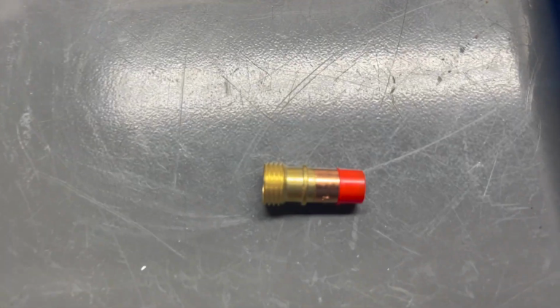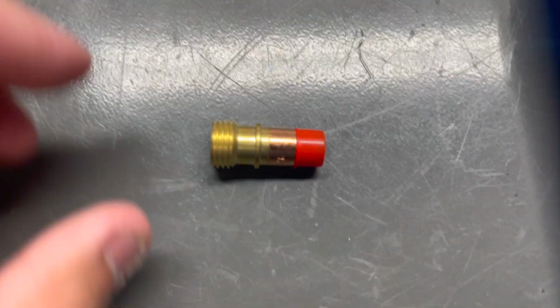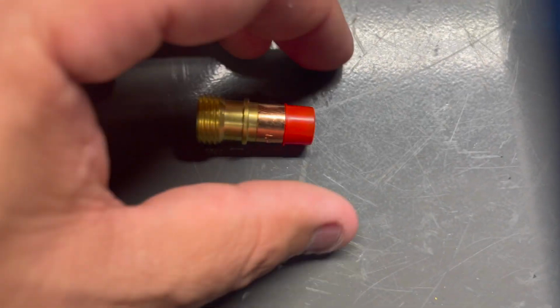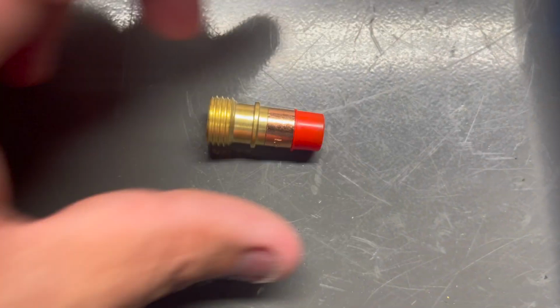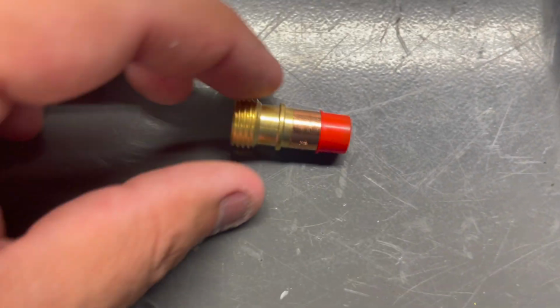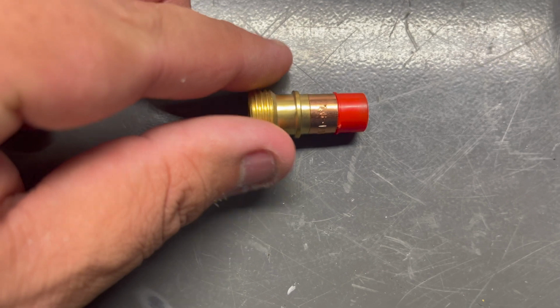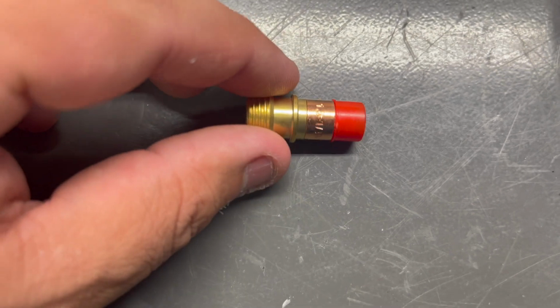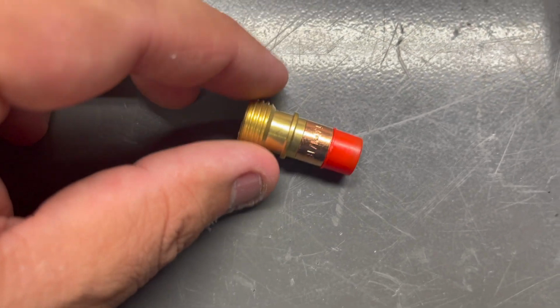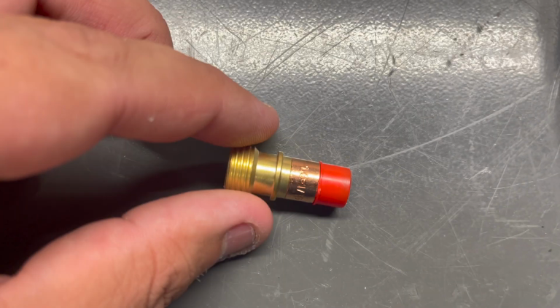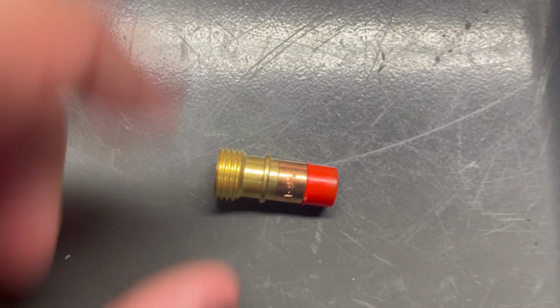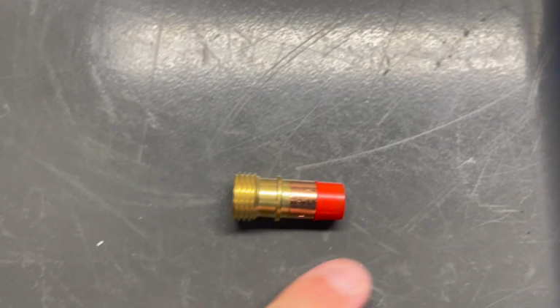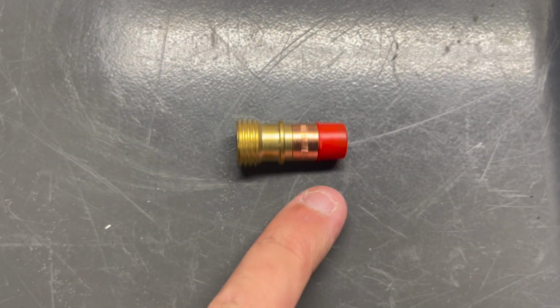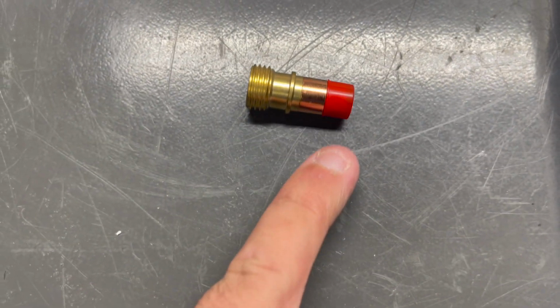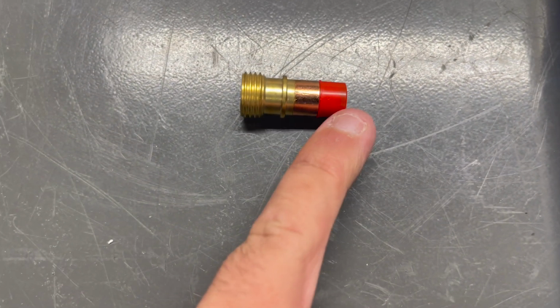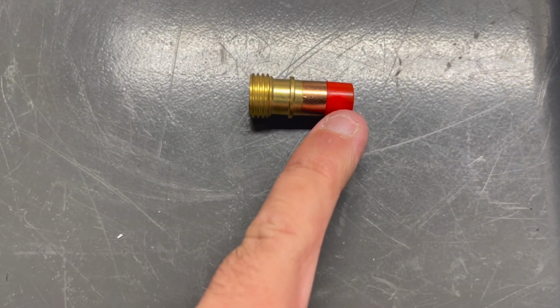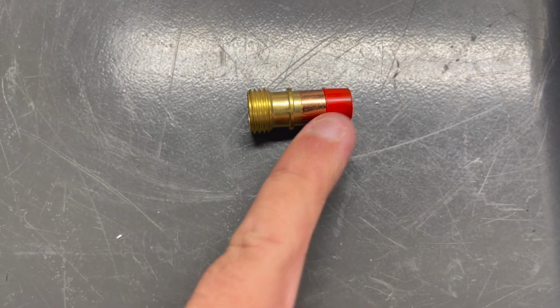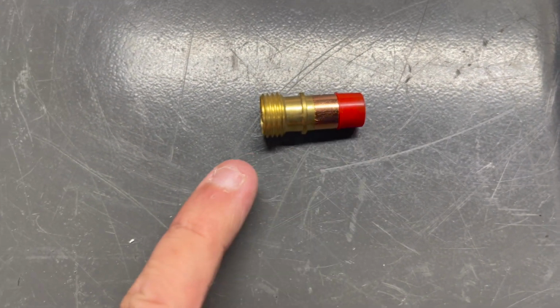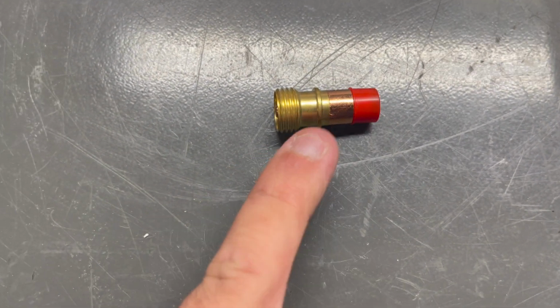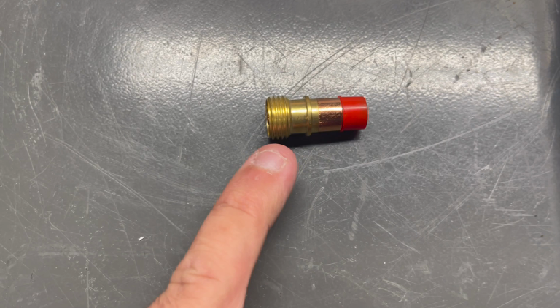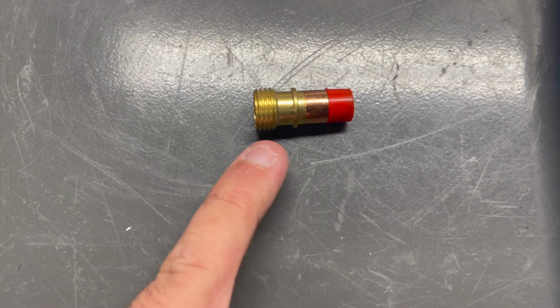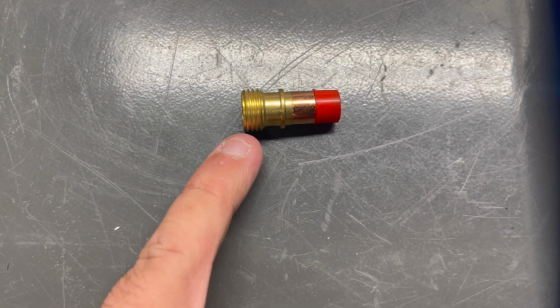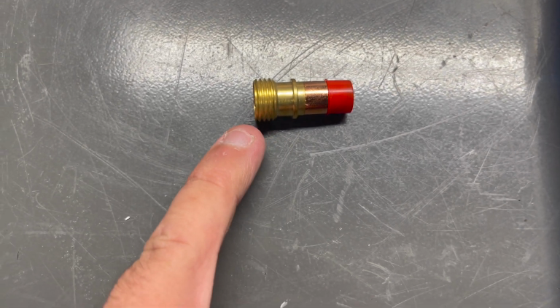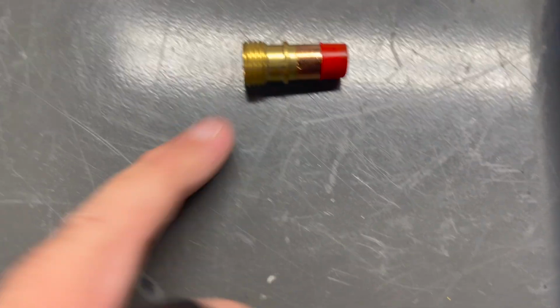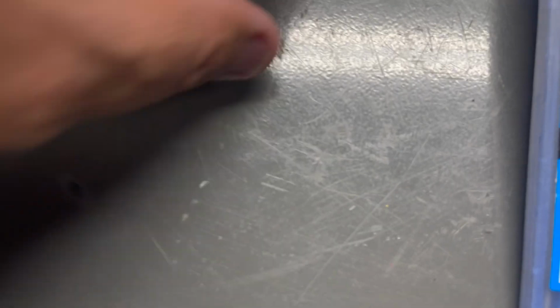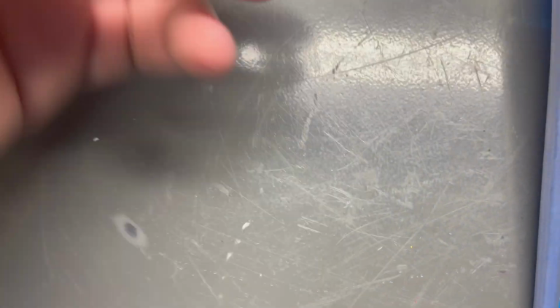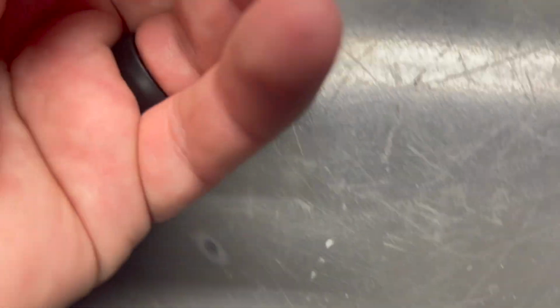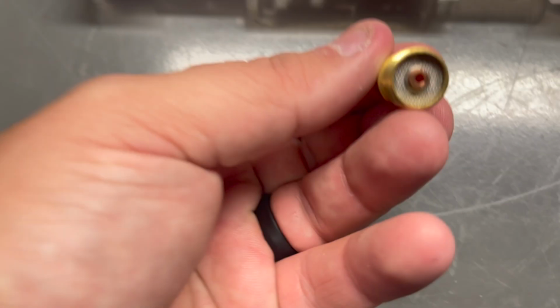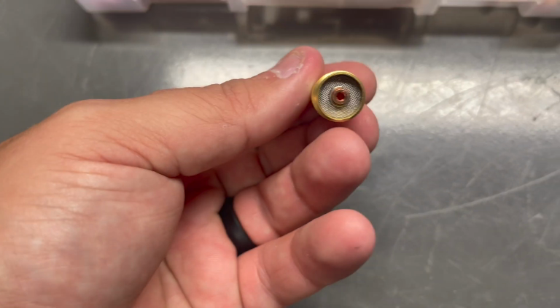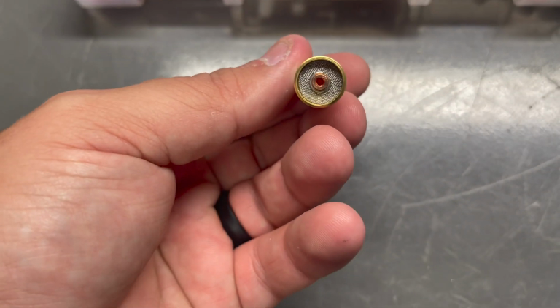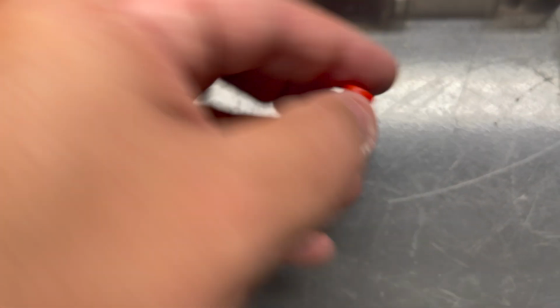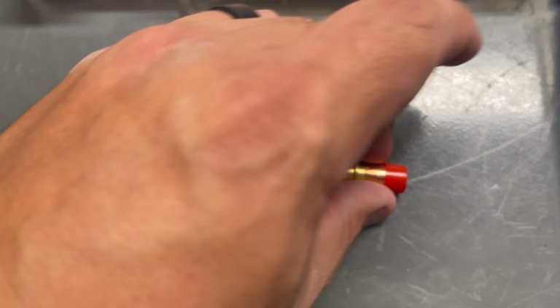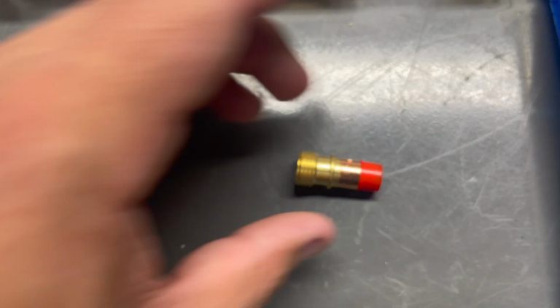We're gonna grab this piece right here. These come with the red cap on the end to protect the threads. Then we've got this larger thread on this side and it should look like that.